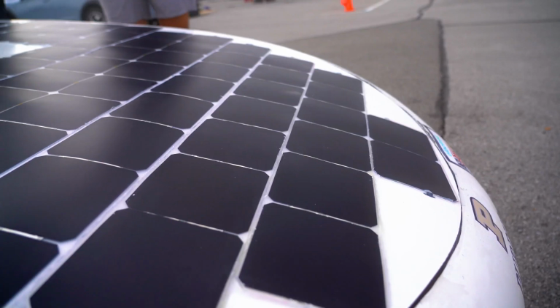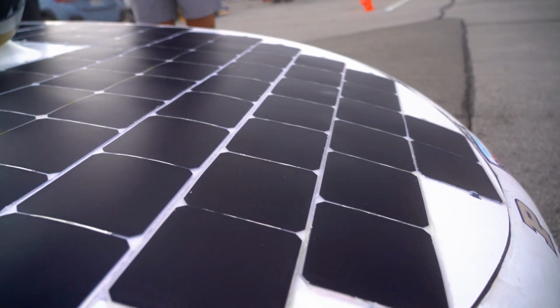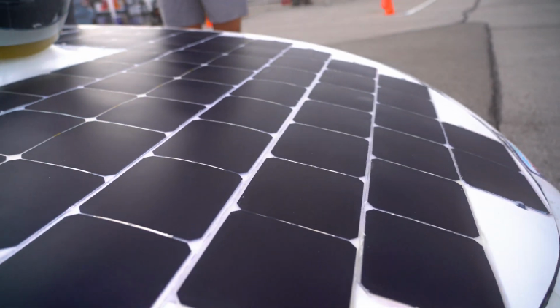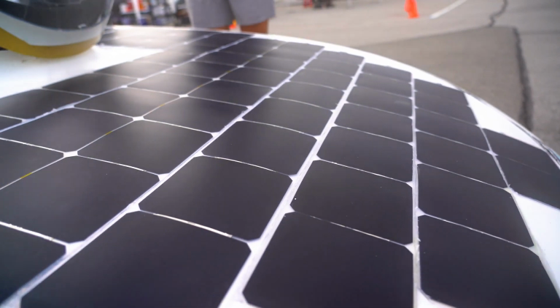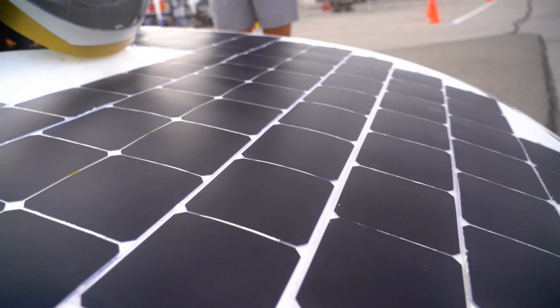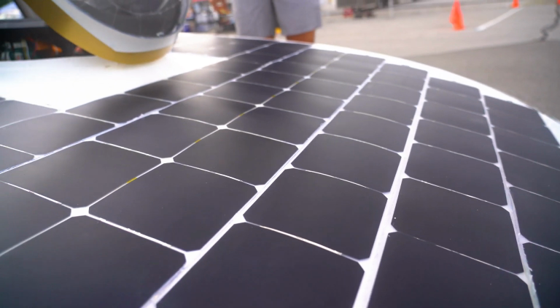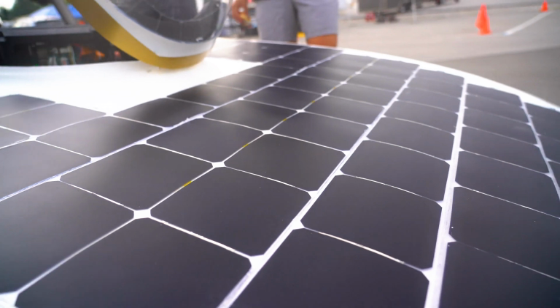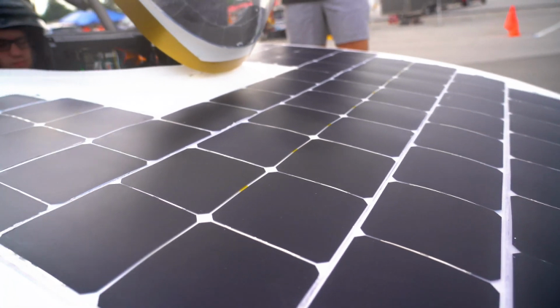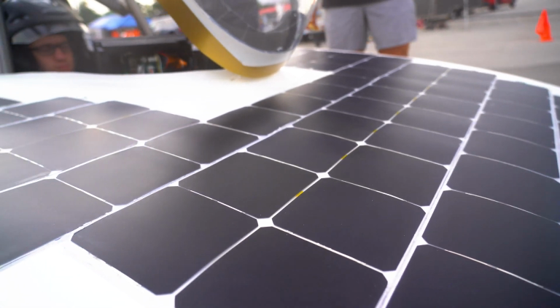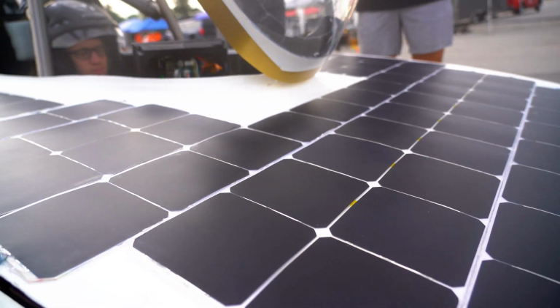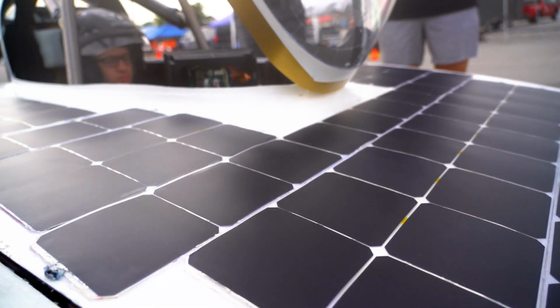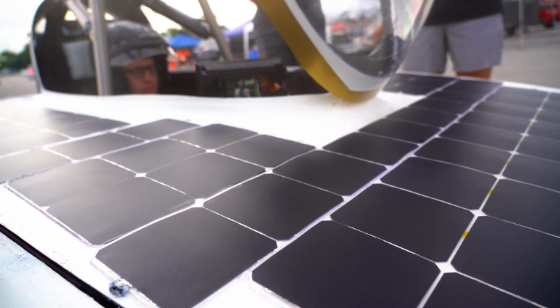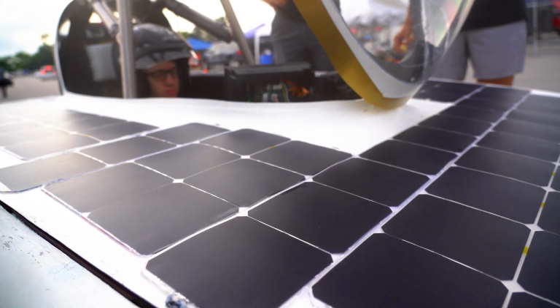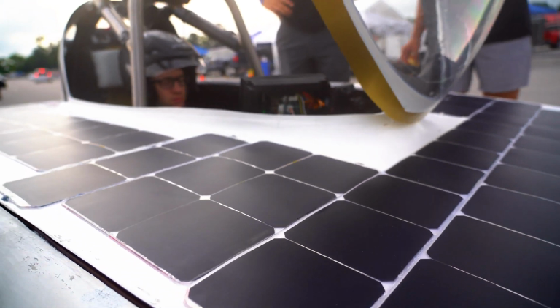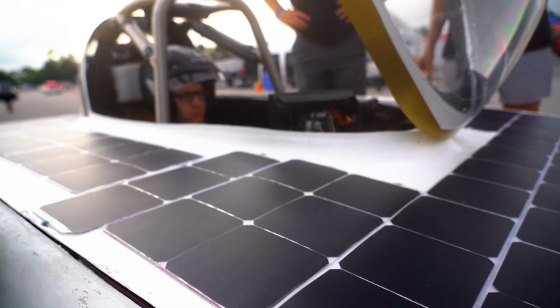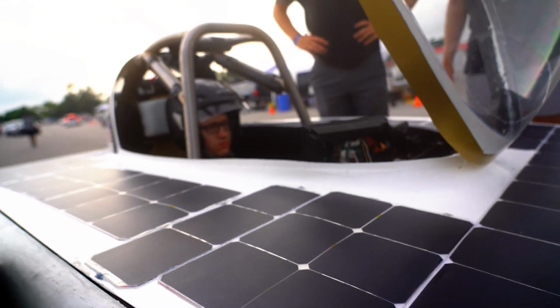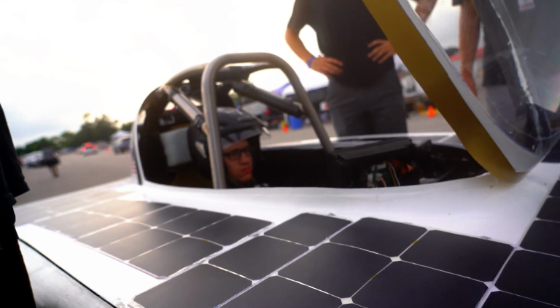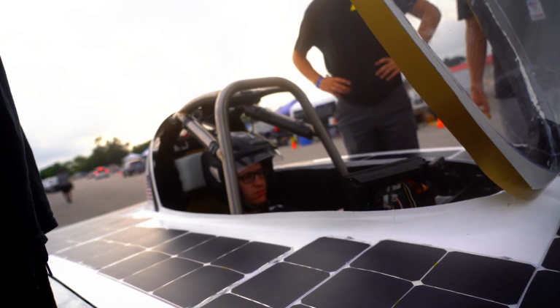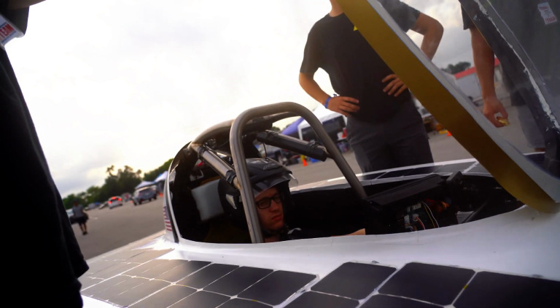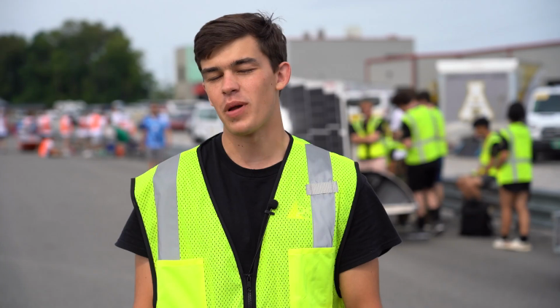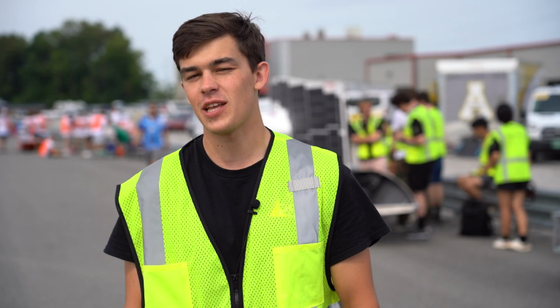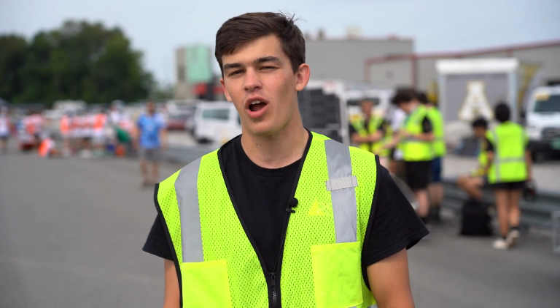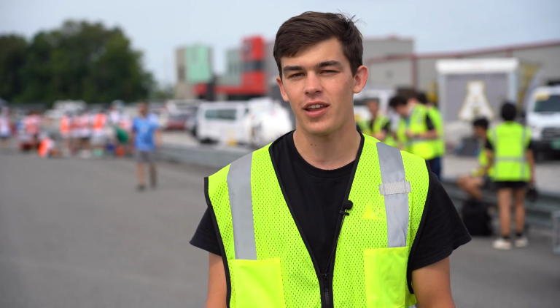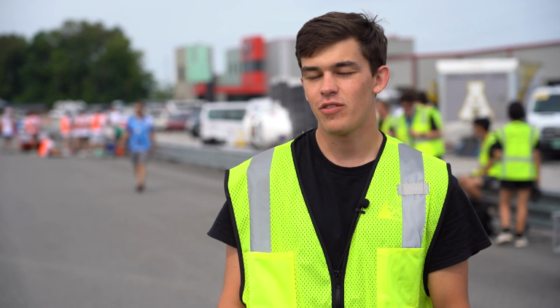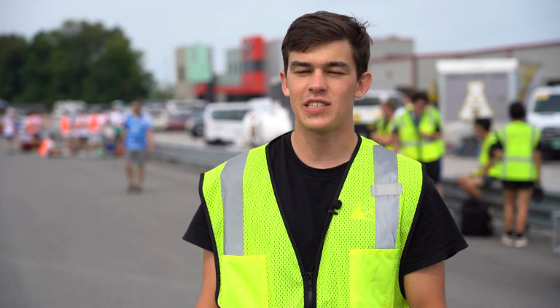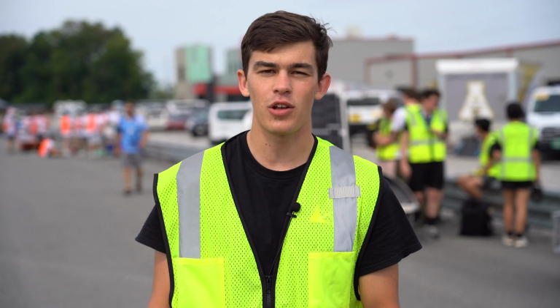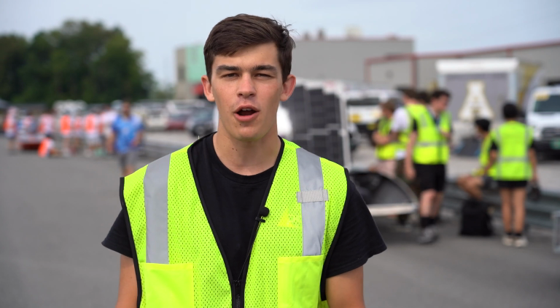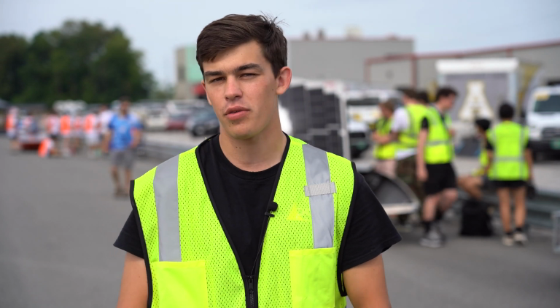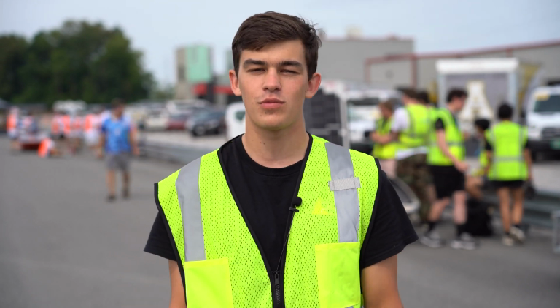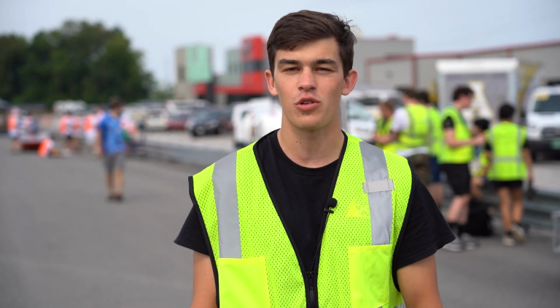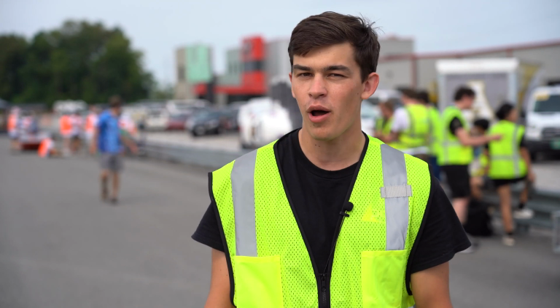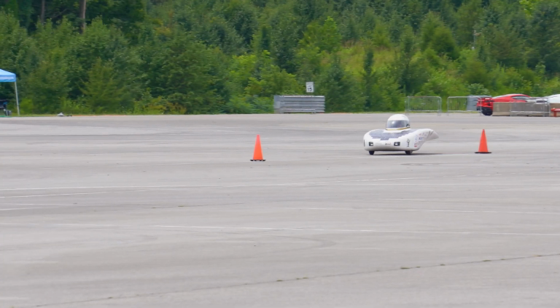The solar panels can generate about 1.2 kilowatts of energy, which is very similar to what a toaster would provide. So basically, we're driving 50 to 60 miles an hour with a toaster amount of energy.